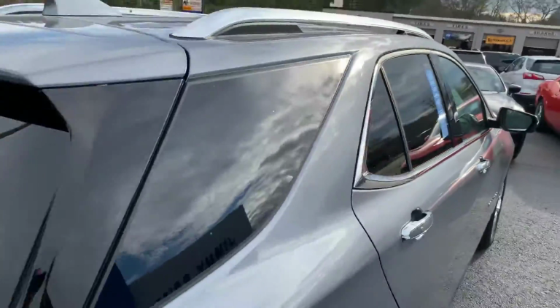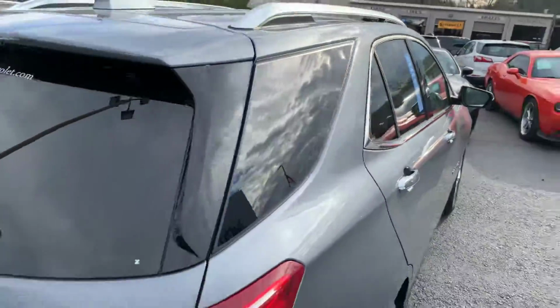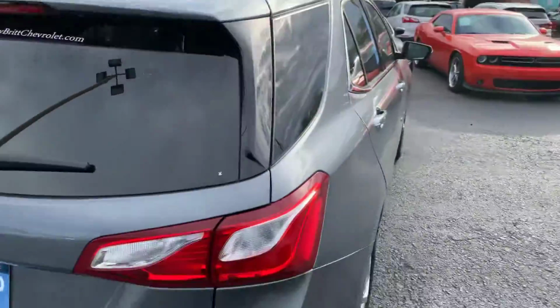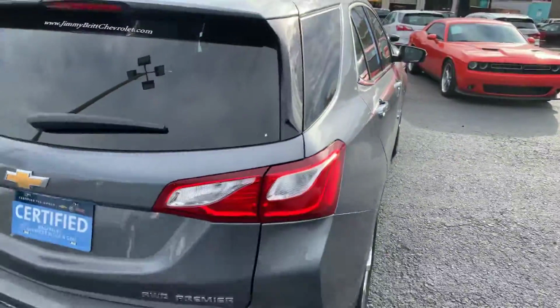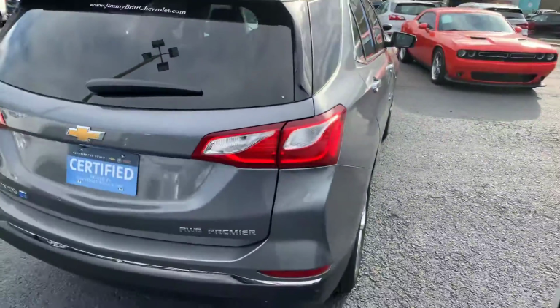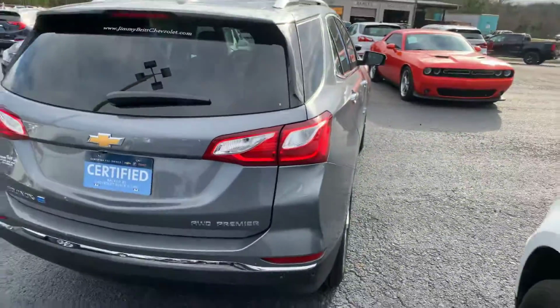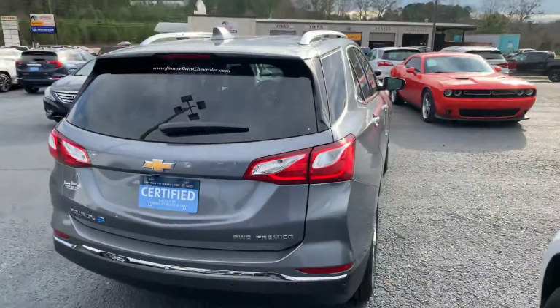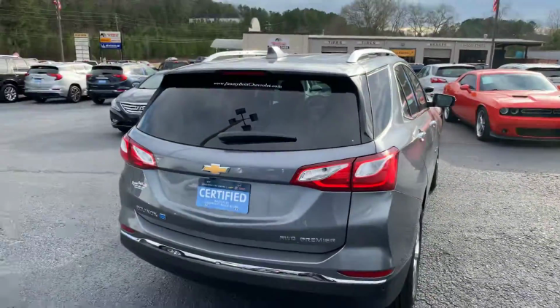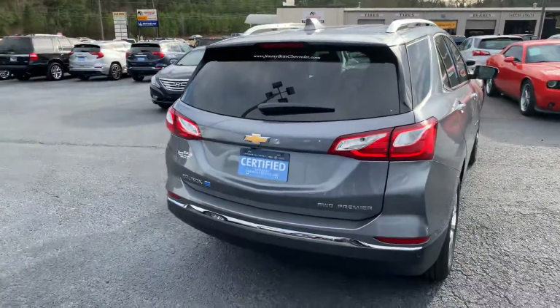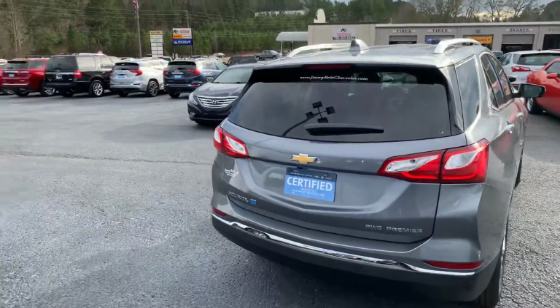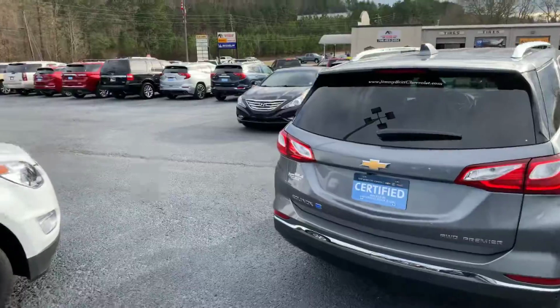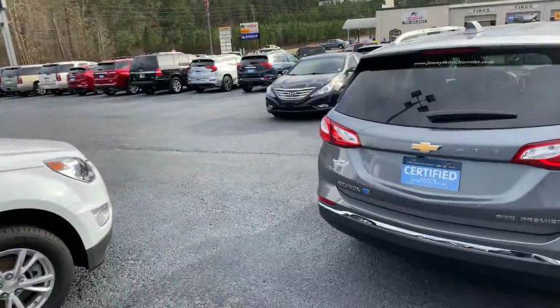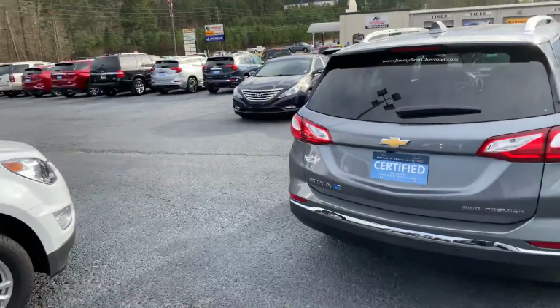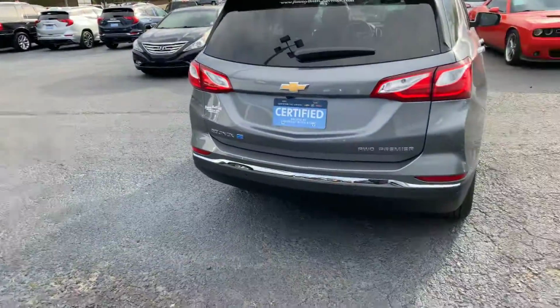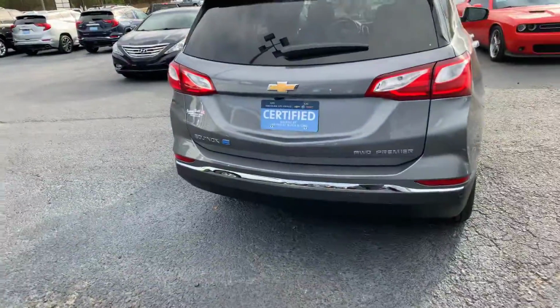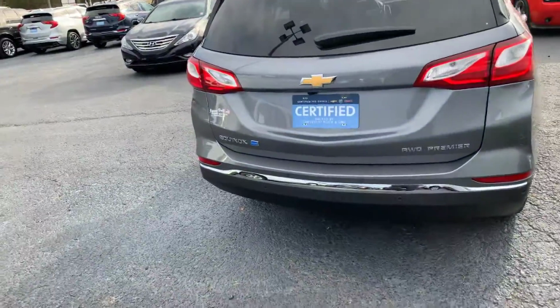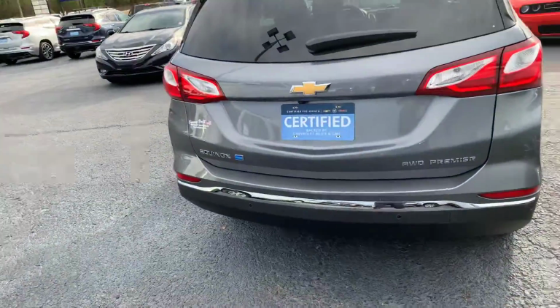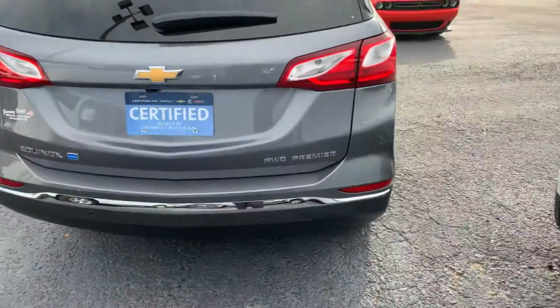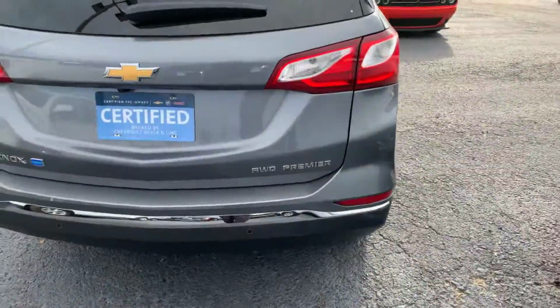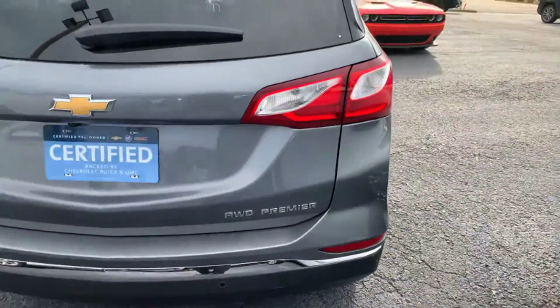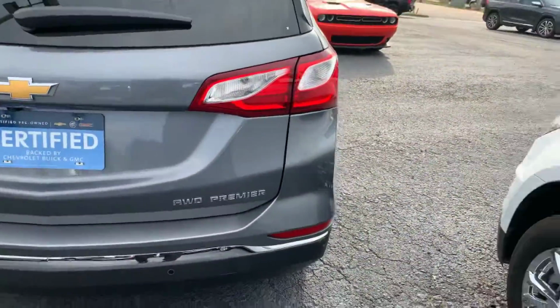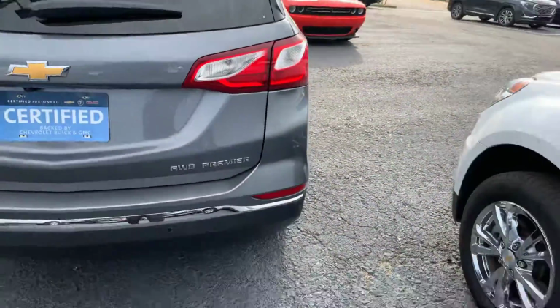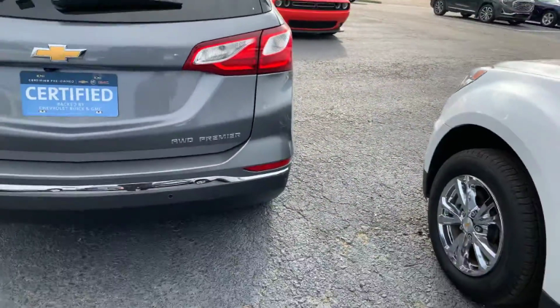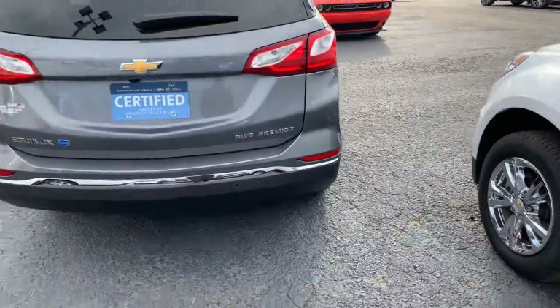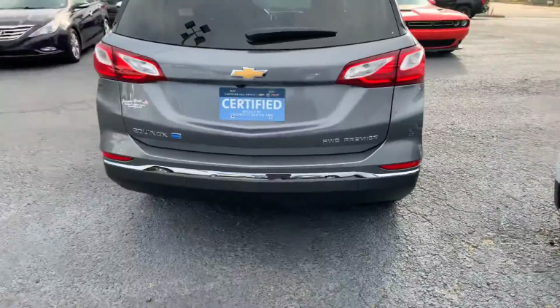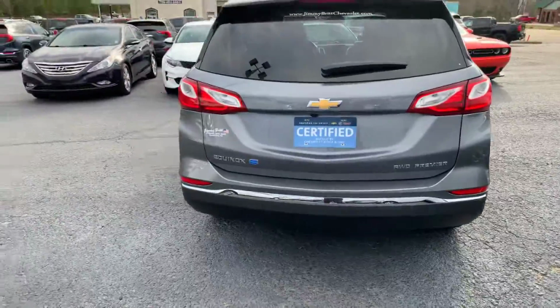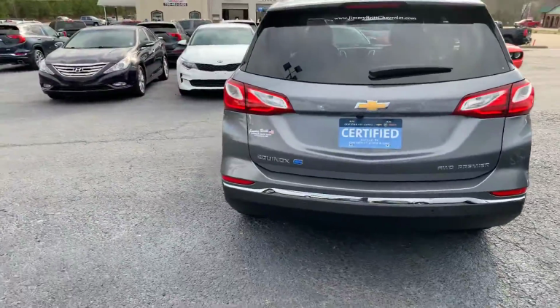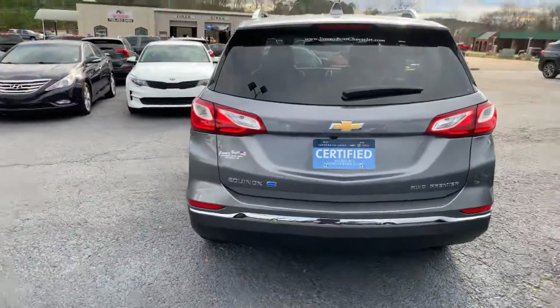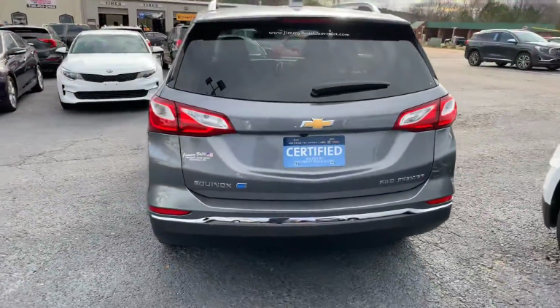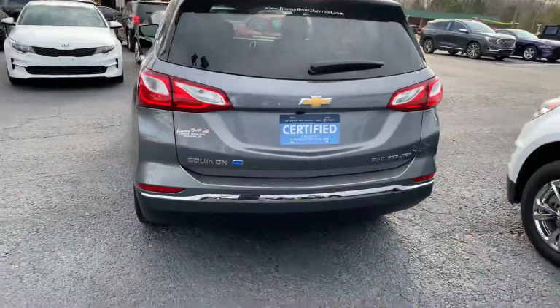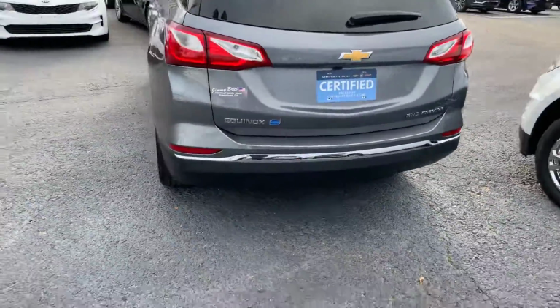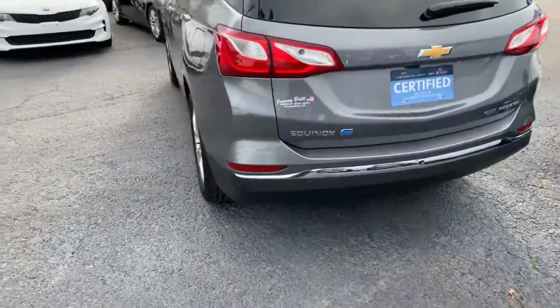Mainly just wanted to make you this quick video so that way you can see that the vehicle is still here and available. It is a turbo diesel, all-wheel drive, premier trim level, with a backup camera and rear parking sensors on it.